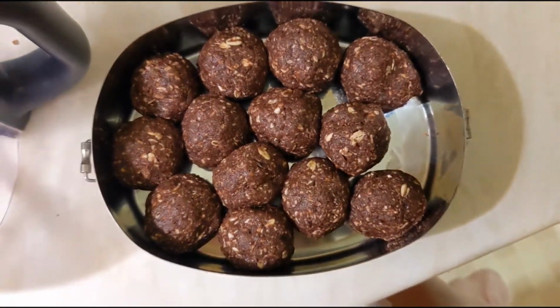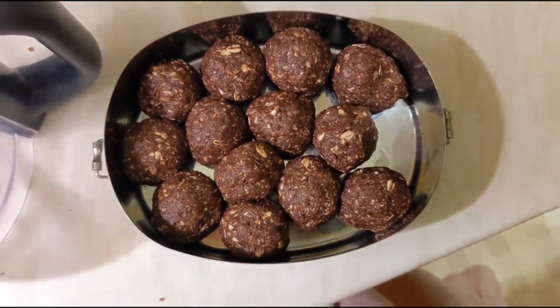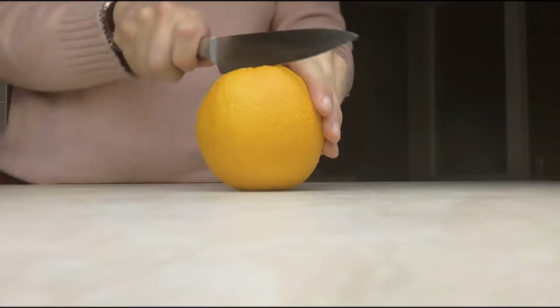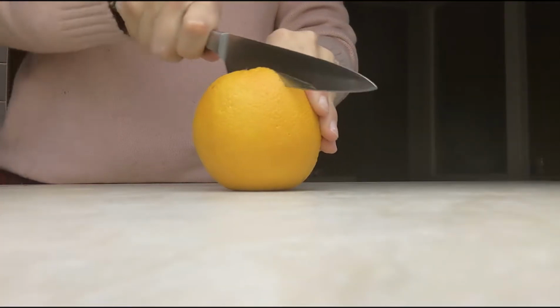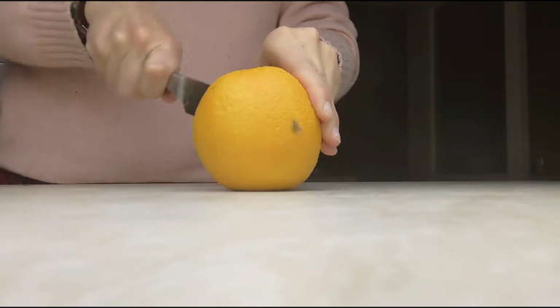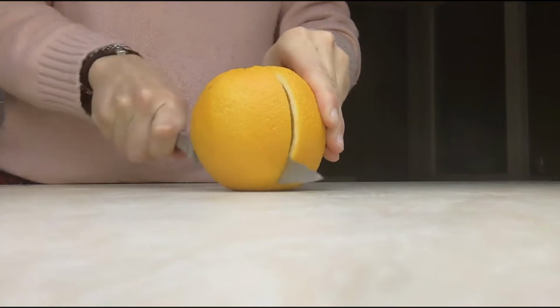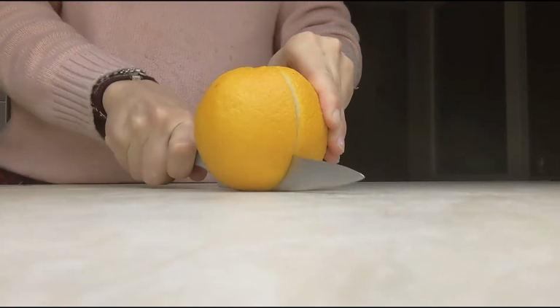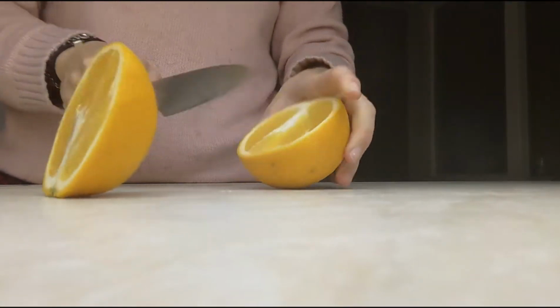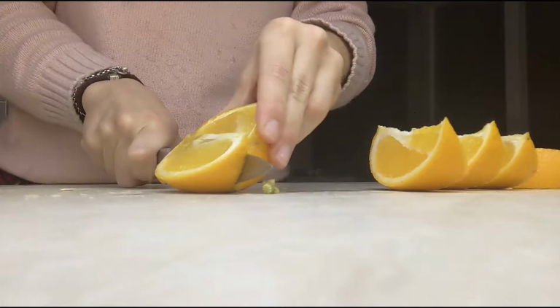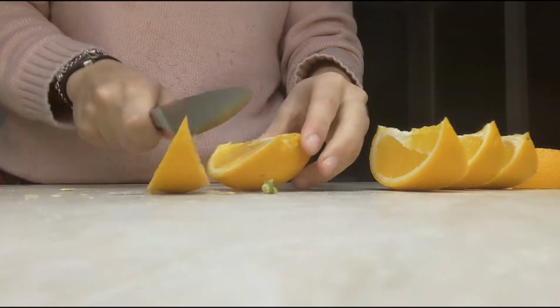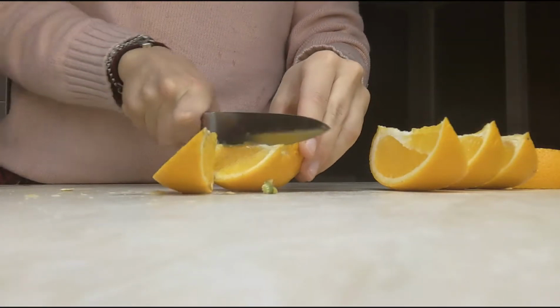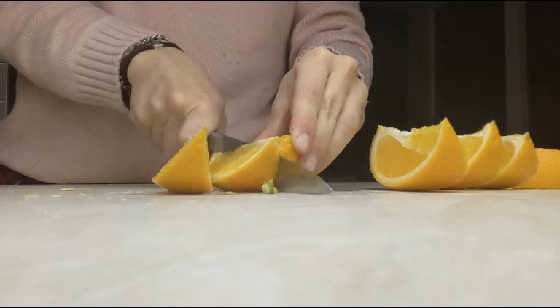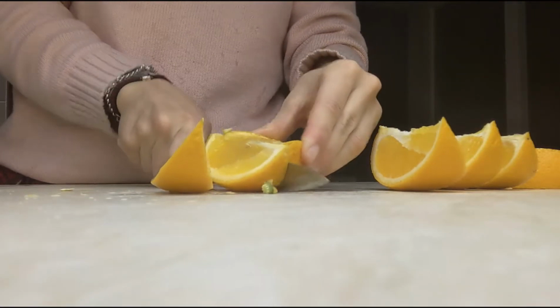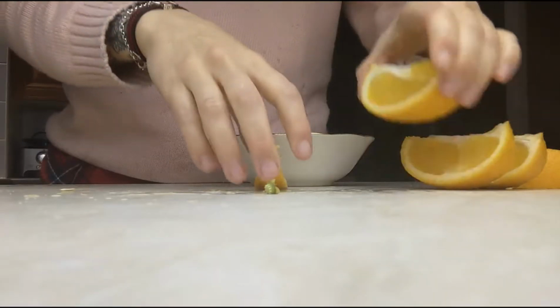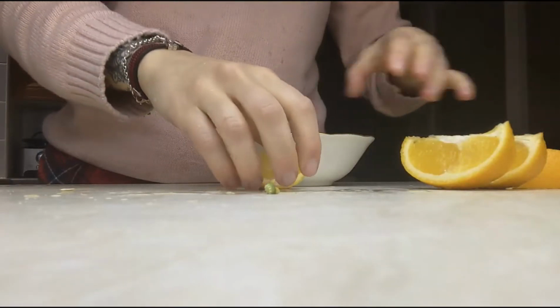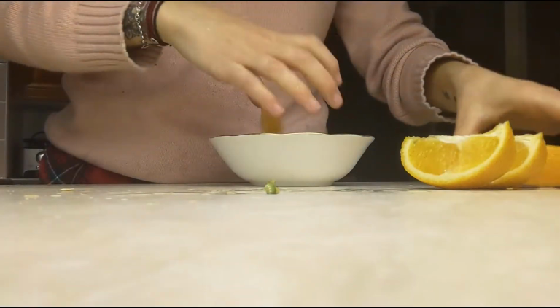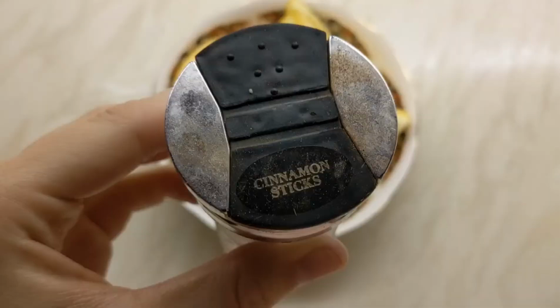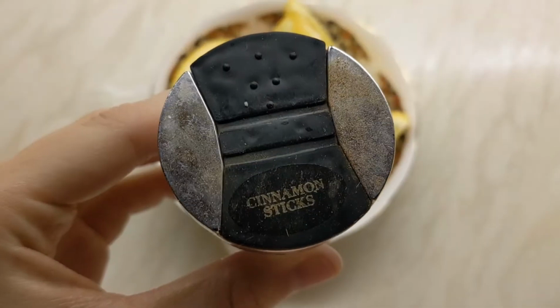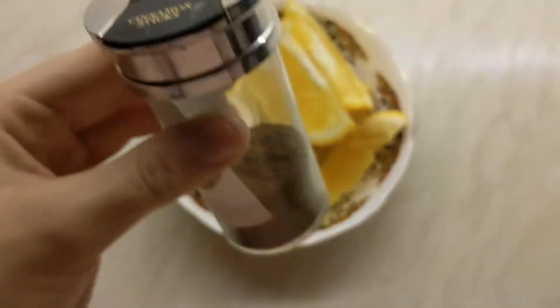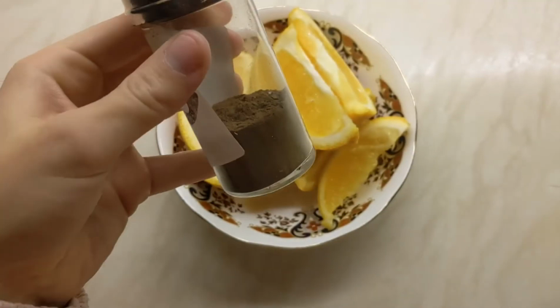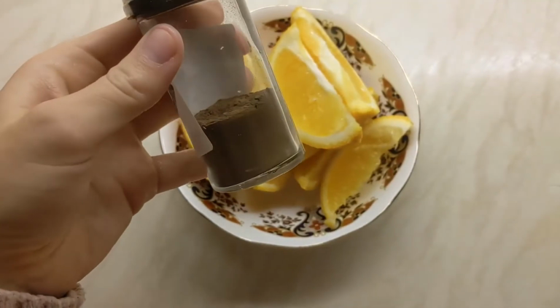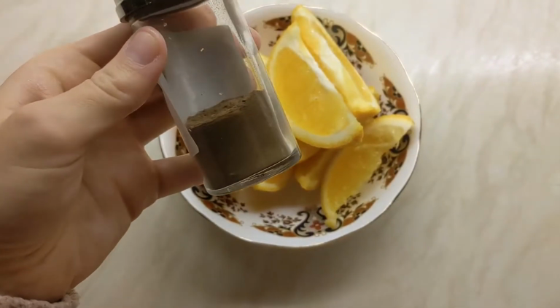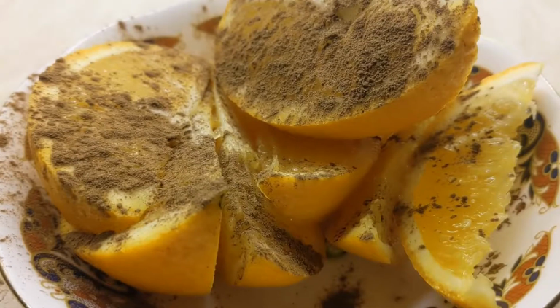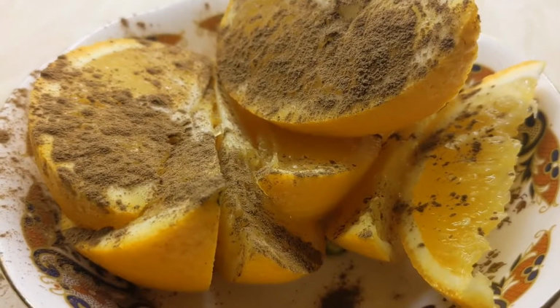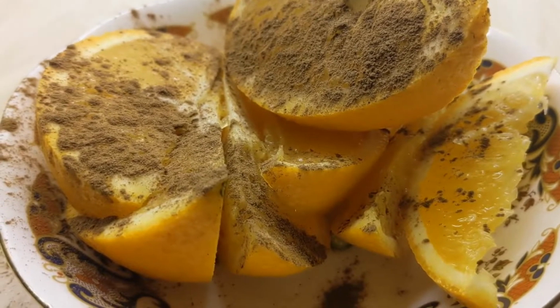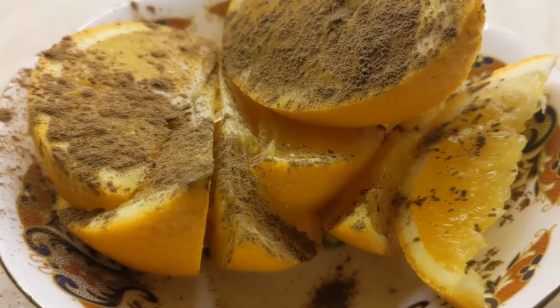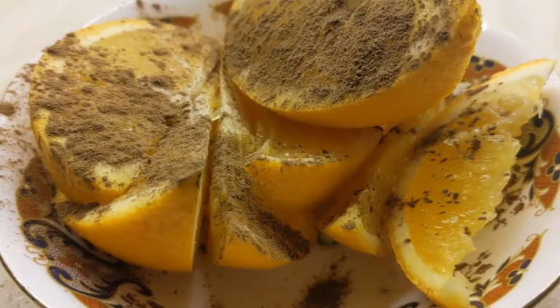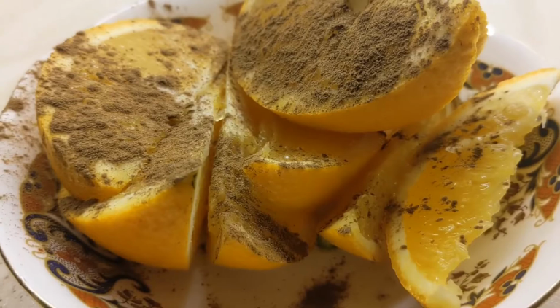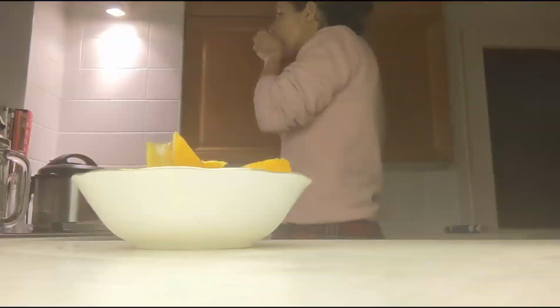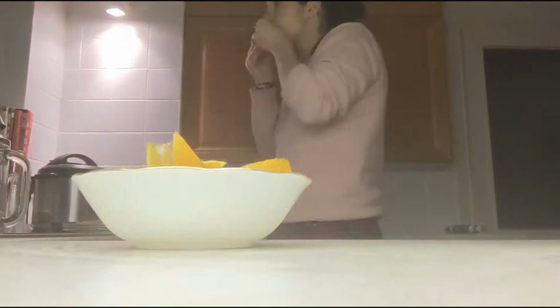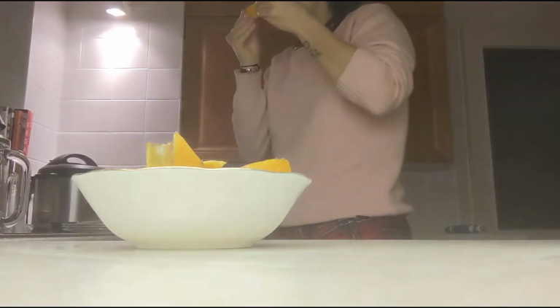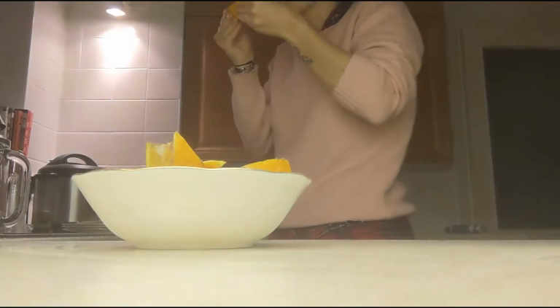The next one is very simple — it's just an orange cut up with some cinnamon on top. My partner always says I eat really fancy oranges because these are the only way I like to eat them.